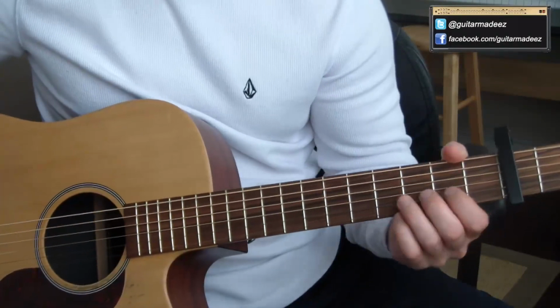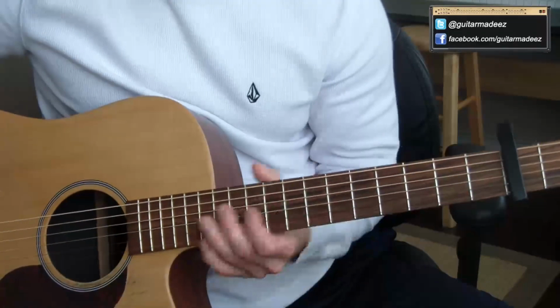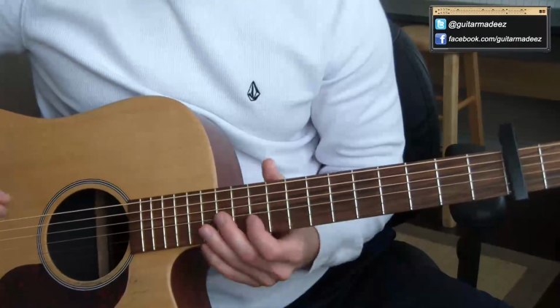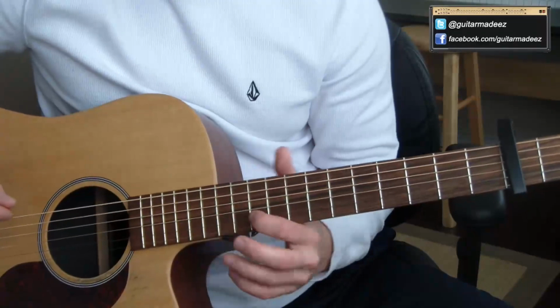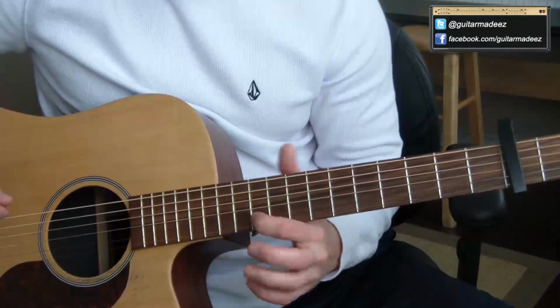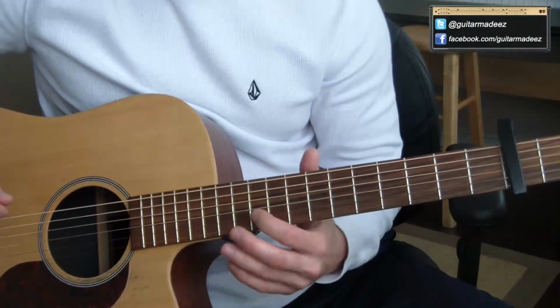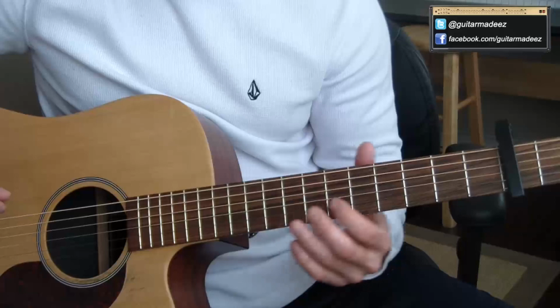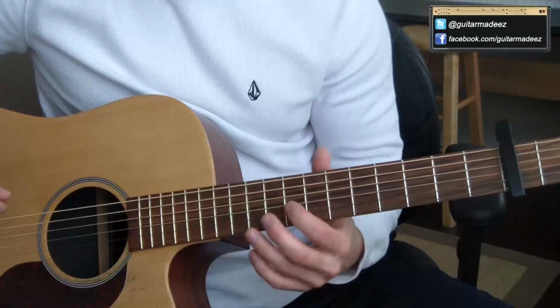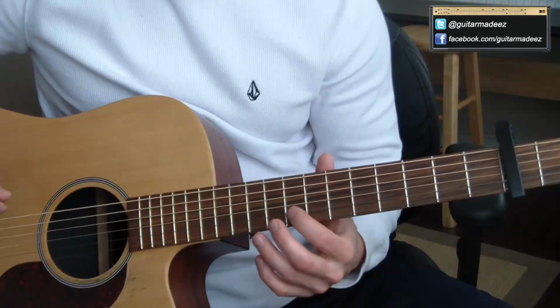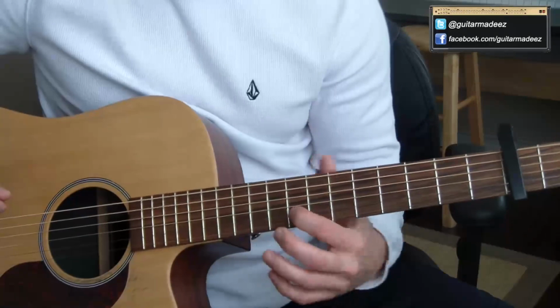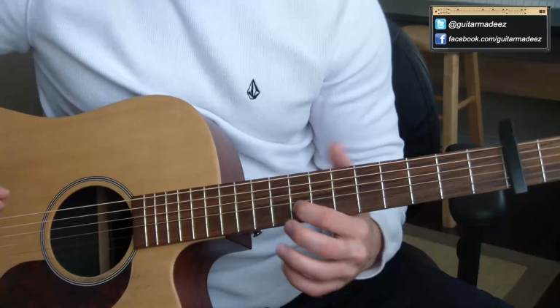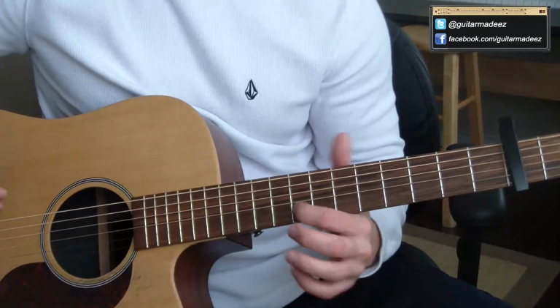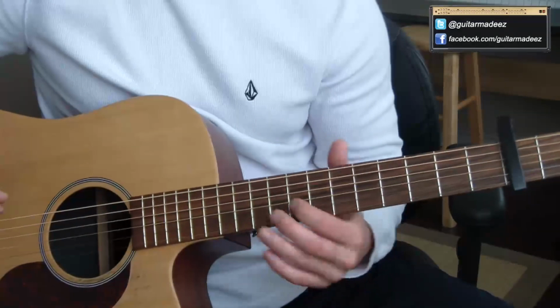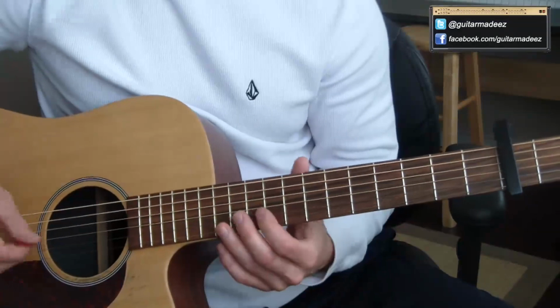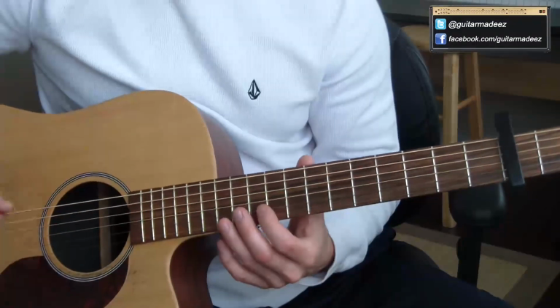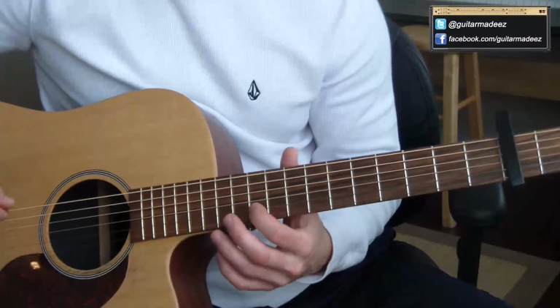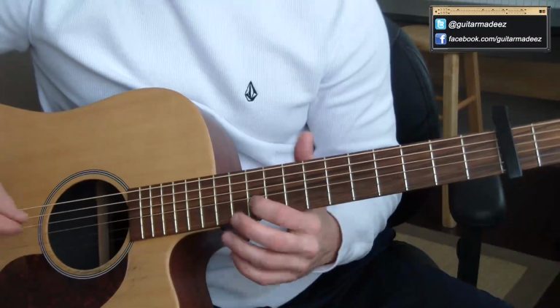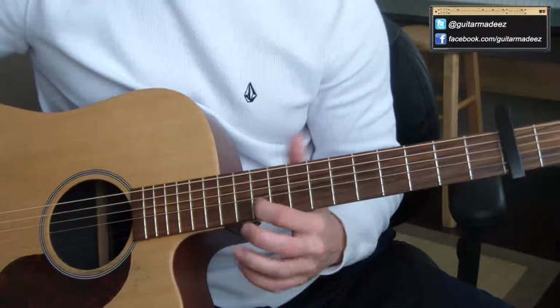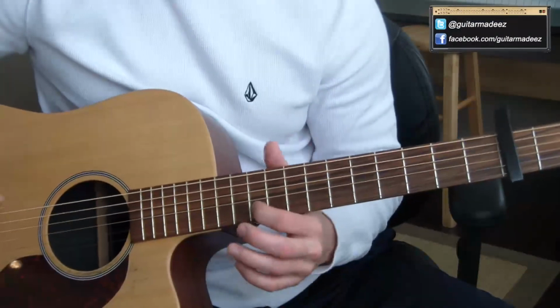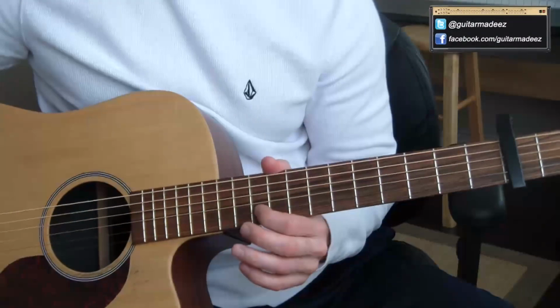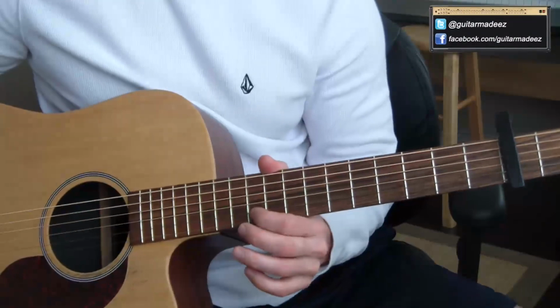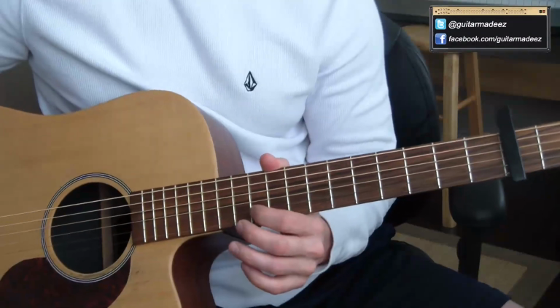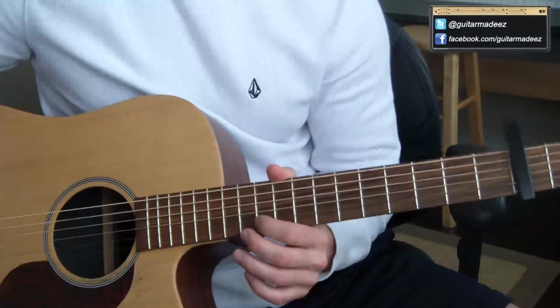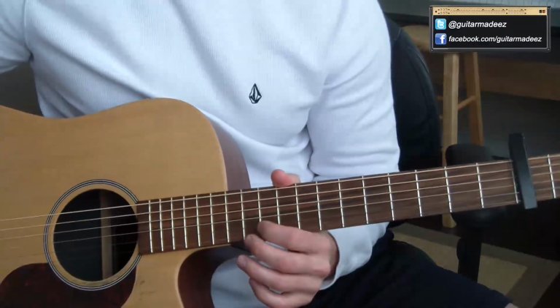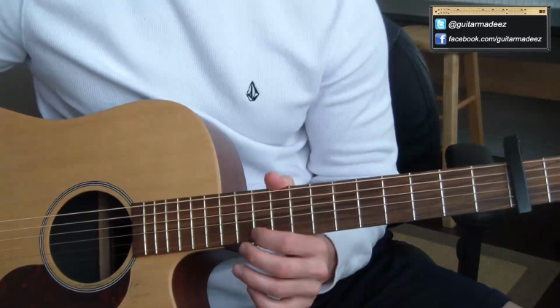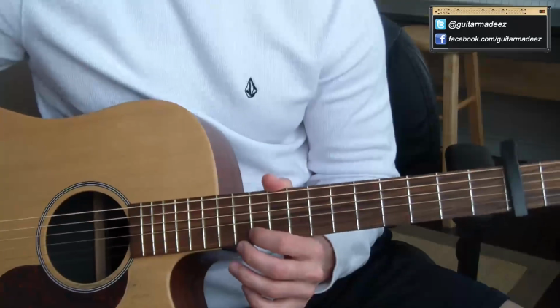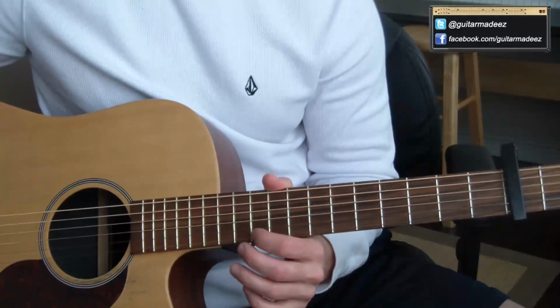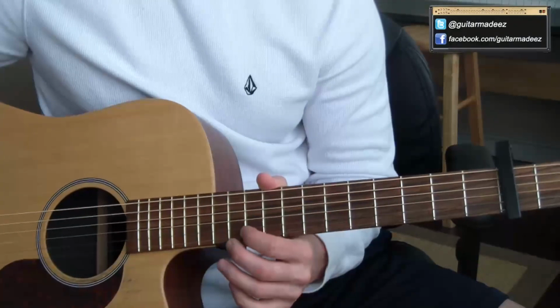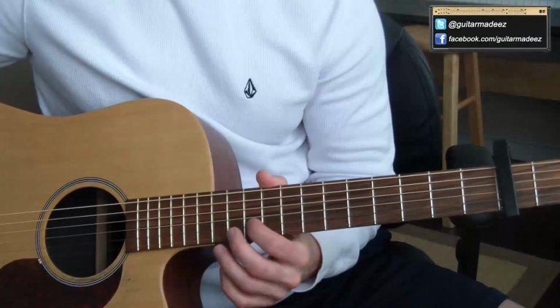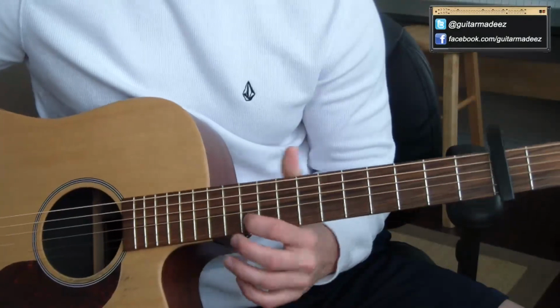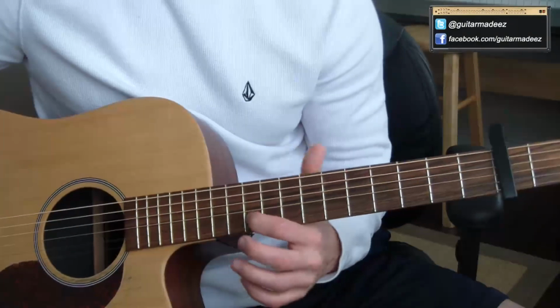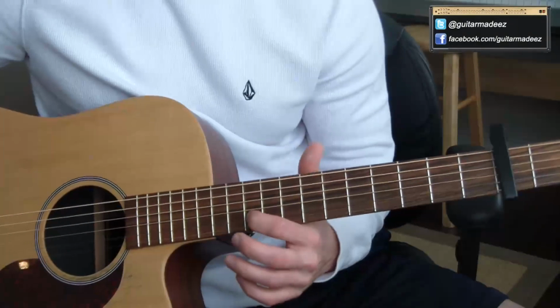Quick little lesson for you. Any of those riffs, just slow down the video, watch it a couple times, and pick them up. Try picking them up by ear — it's really going to help you develop as a musician.